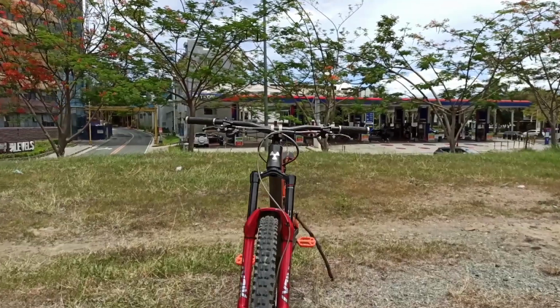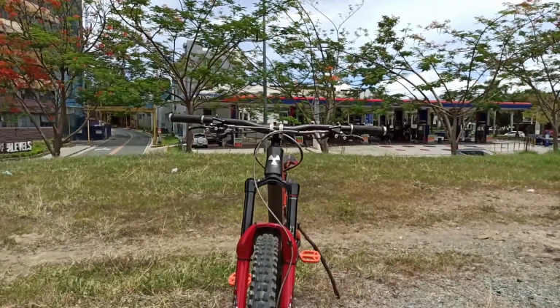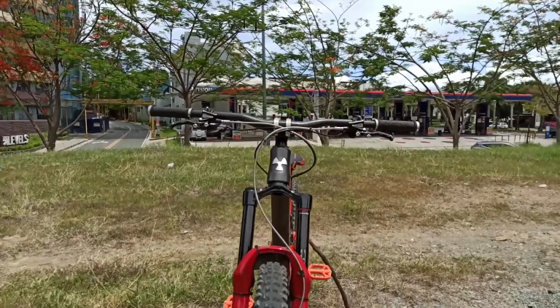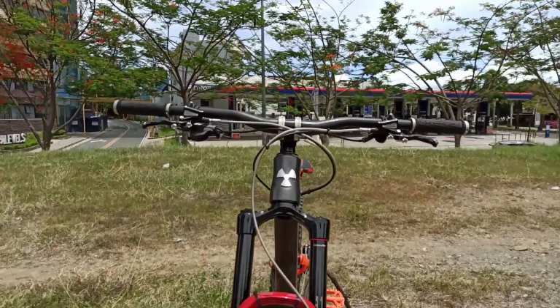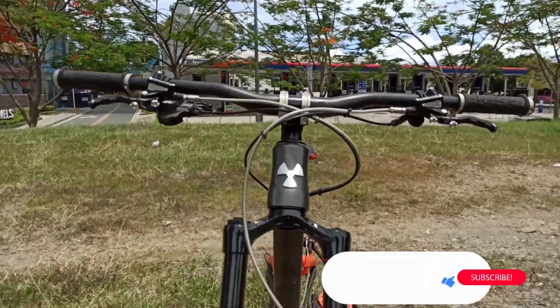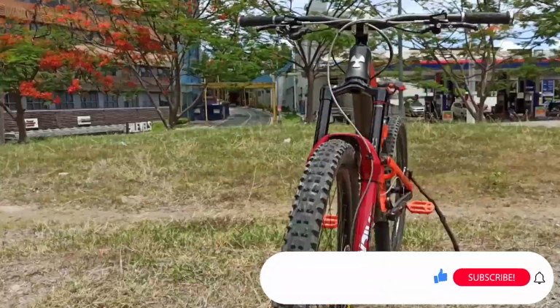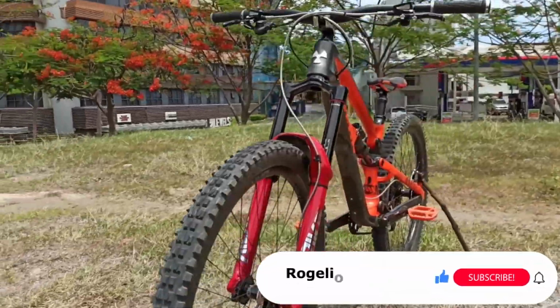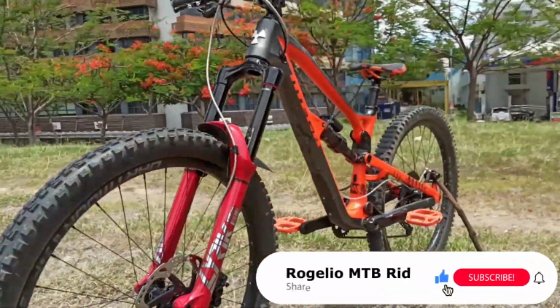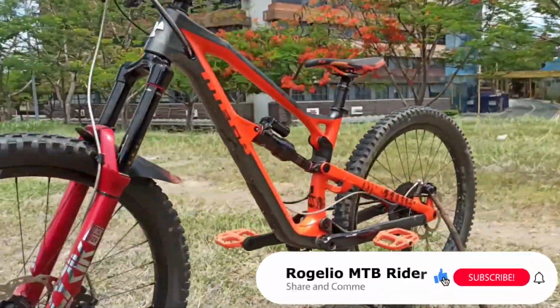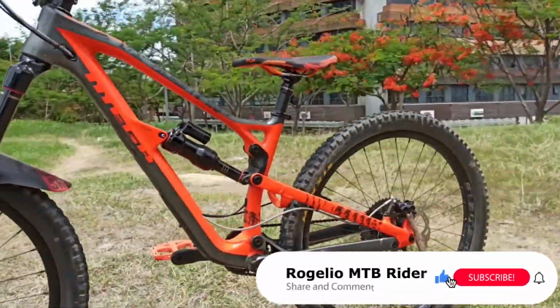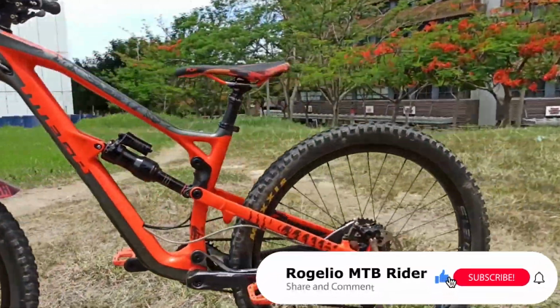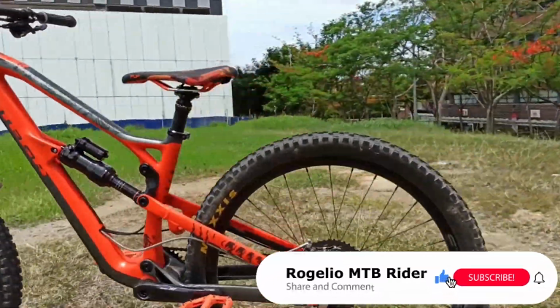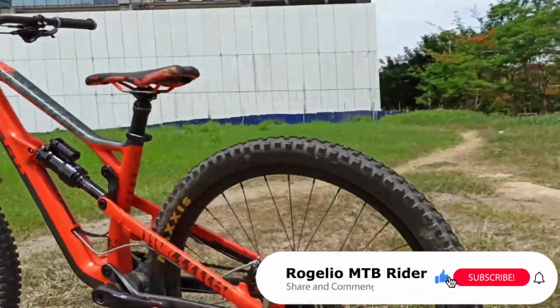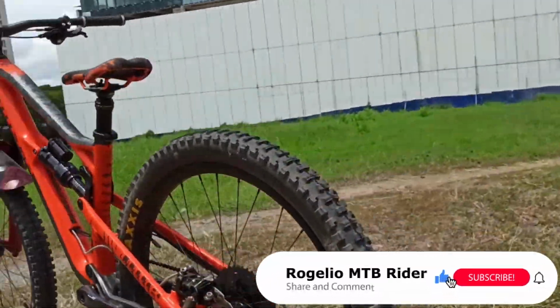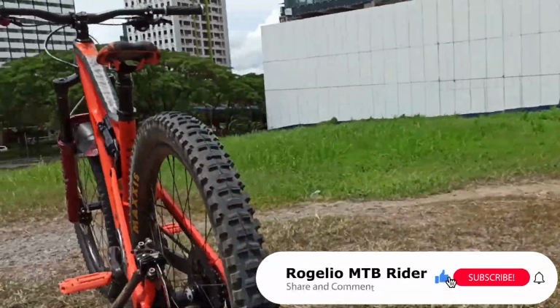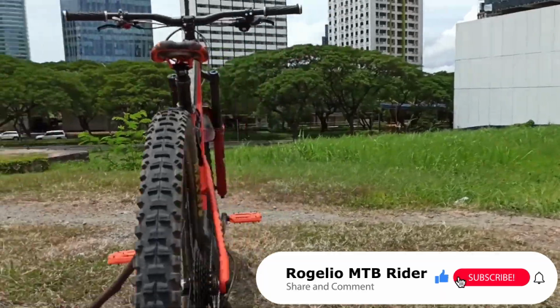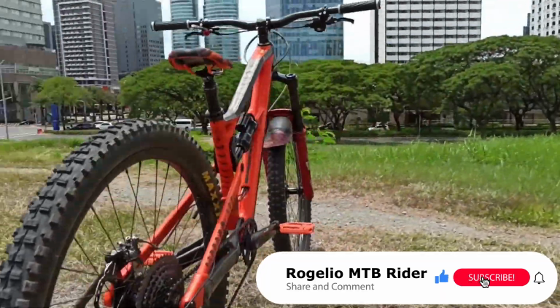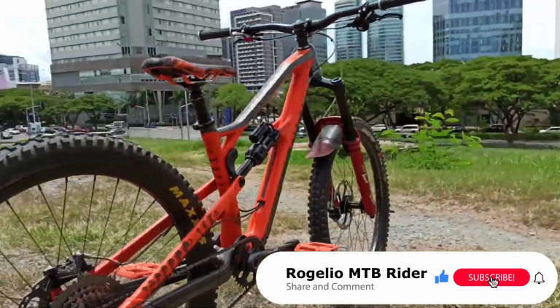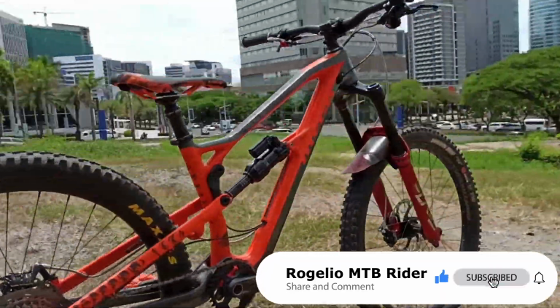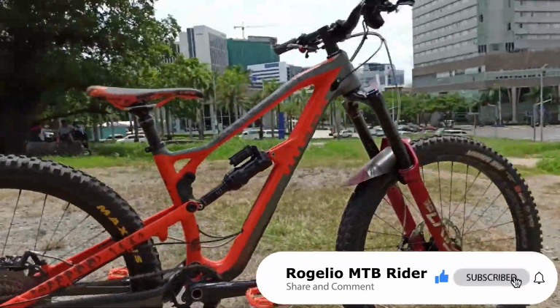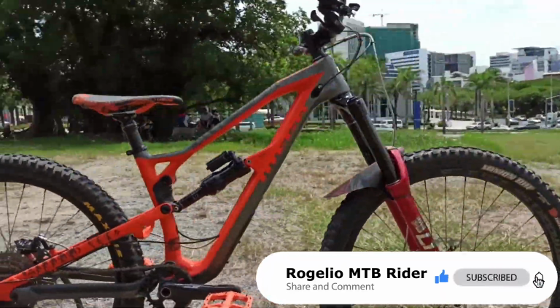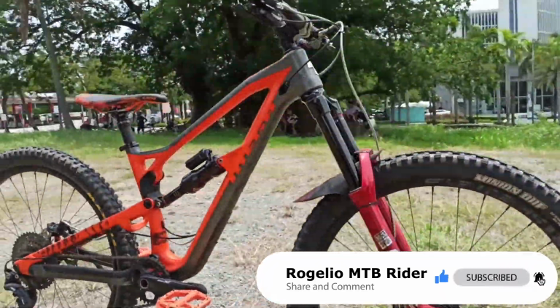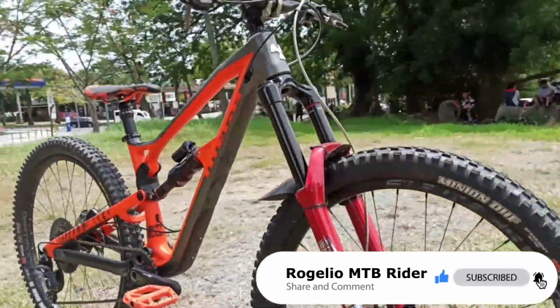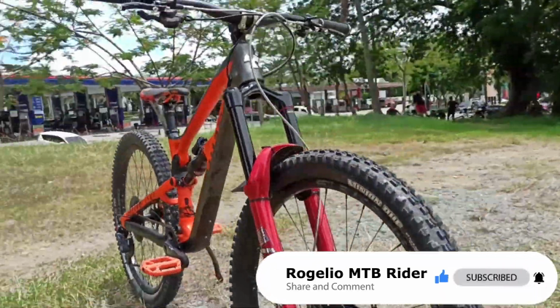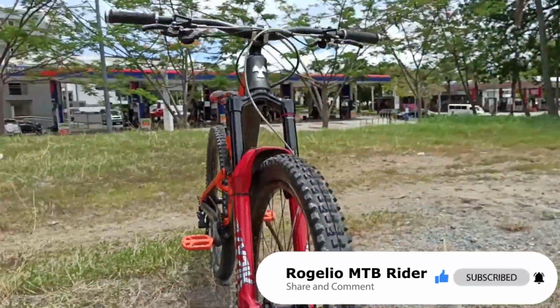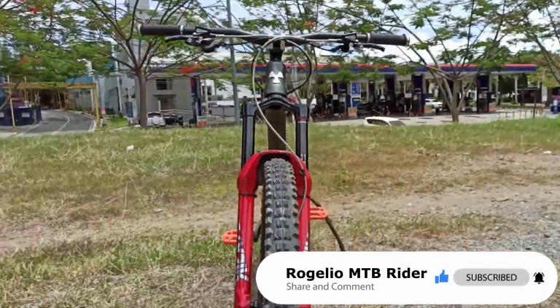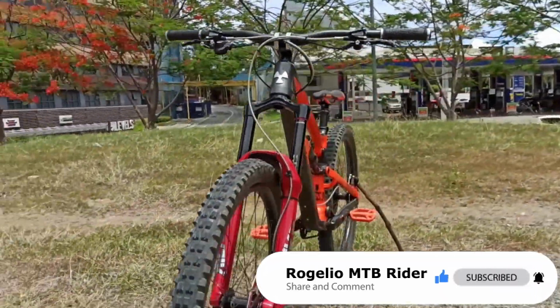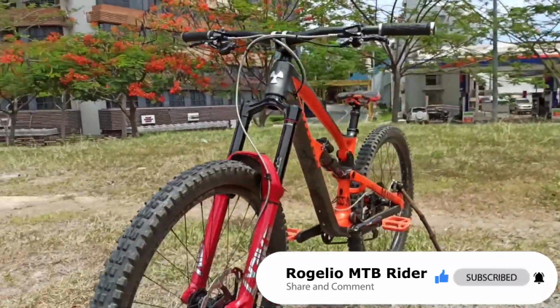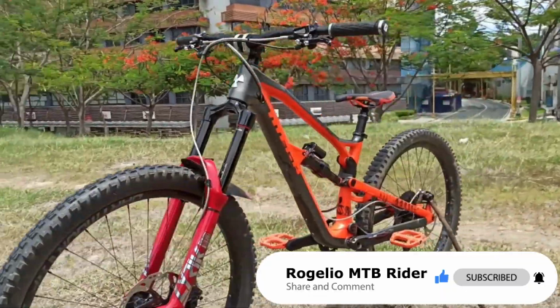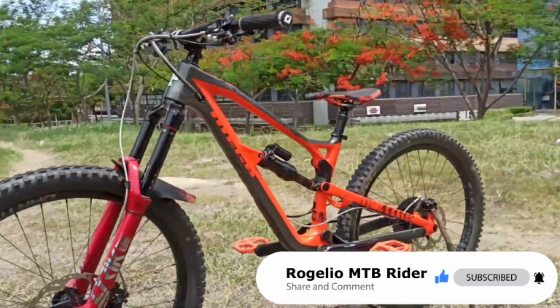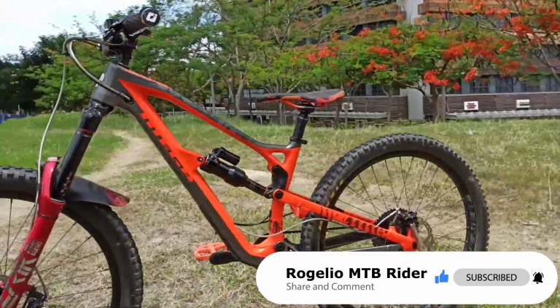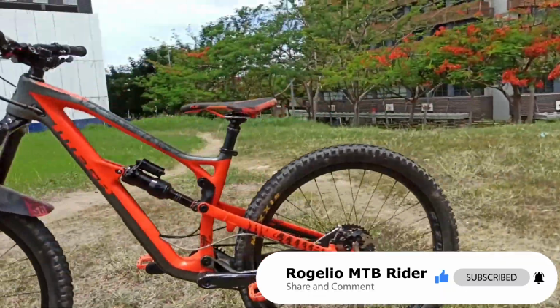Do you agree with my review? Let me know your thoughts by leaving a thumbs up or a comment in the comment section below. Don't forget to hit subscribe and the bell notification so you don't miss our future videos.